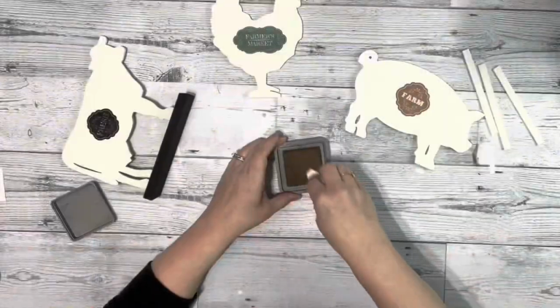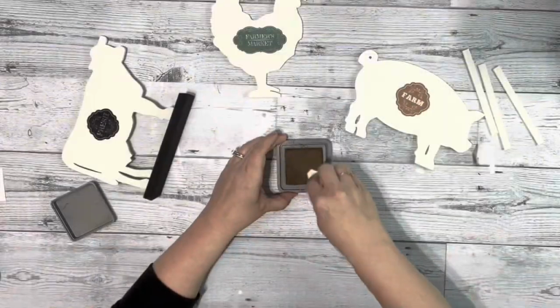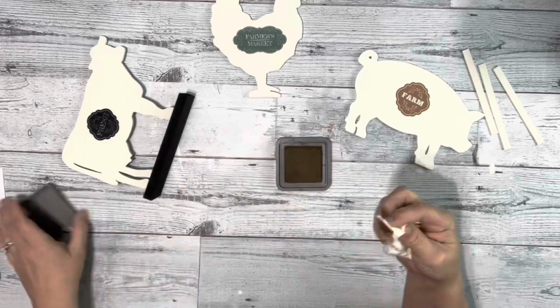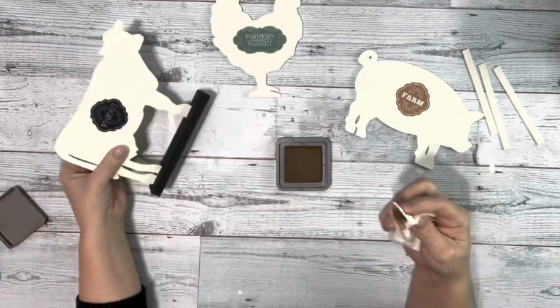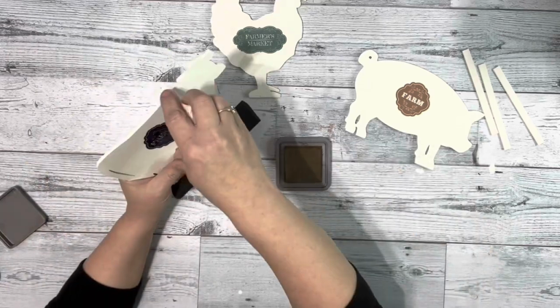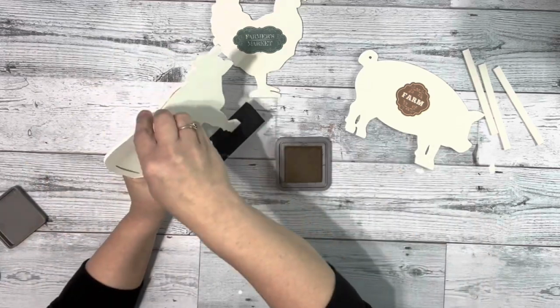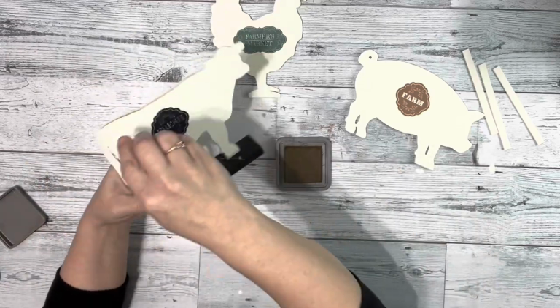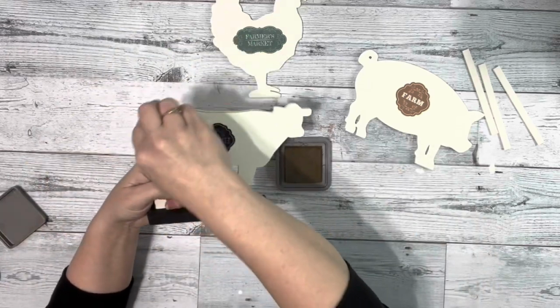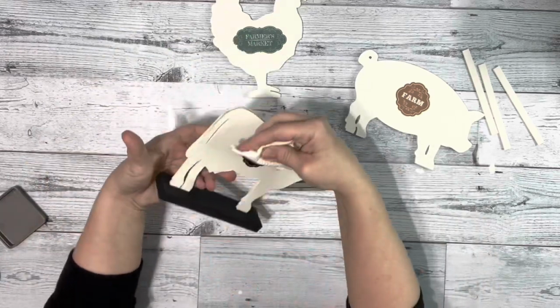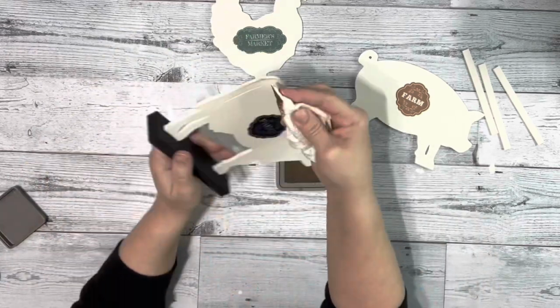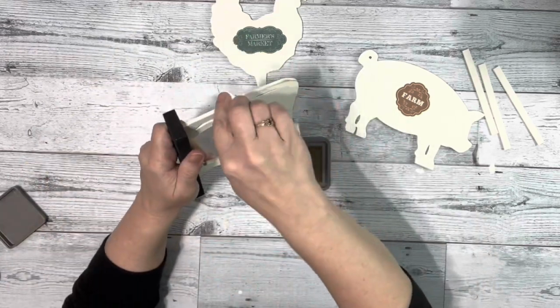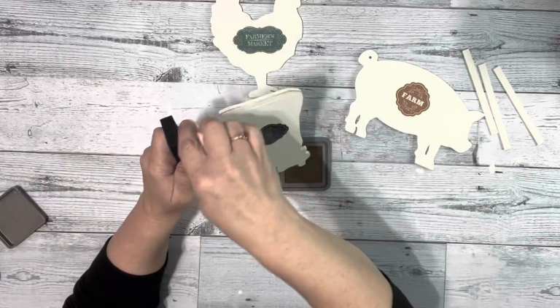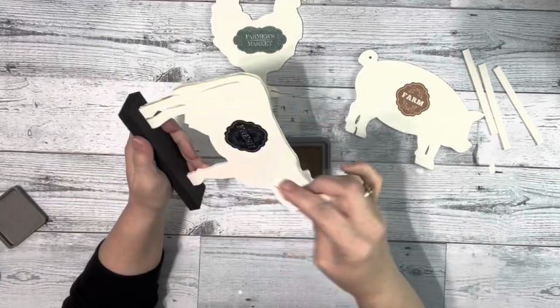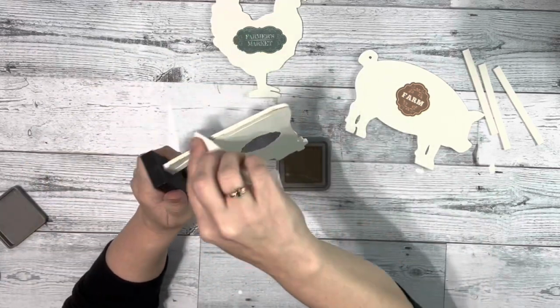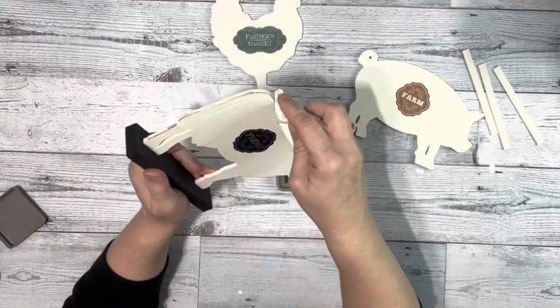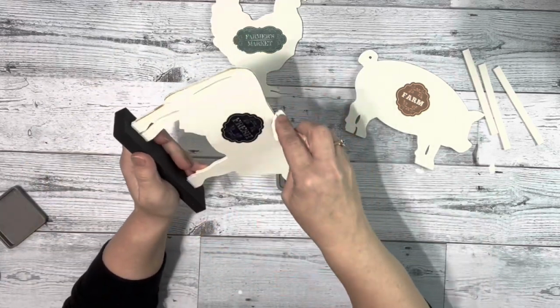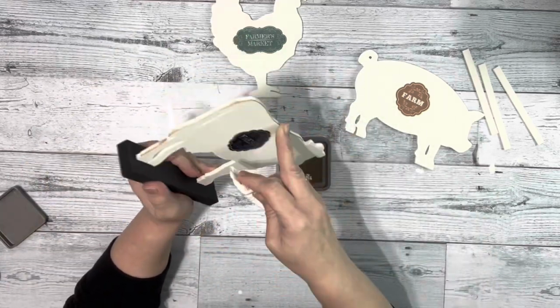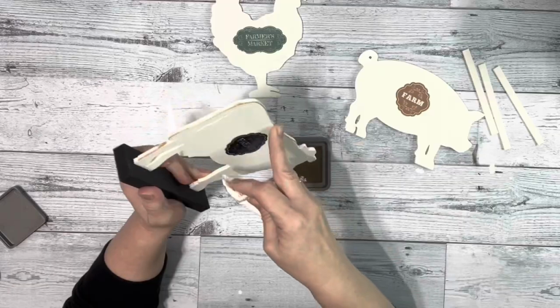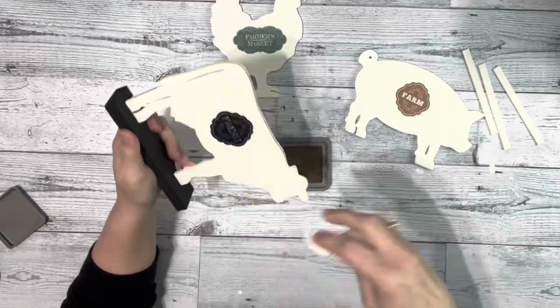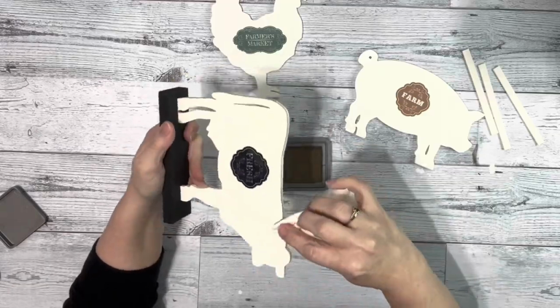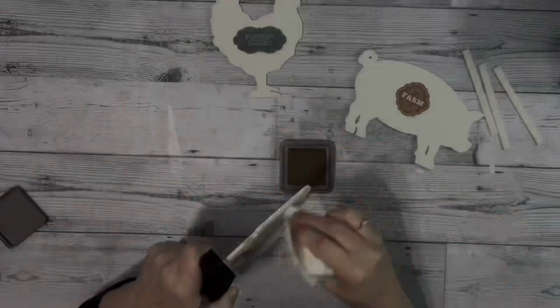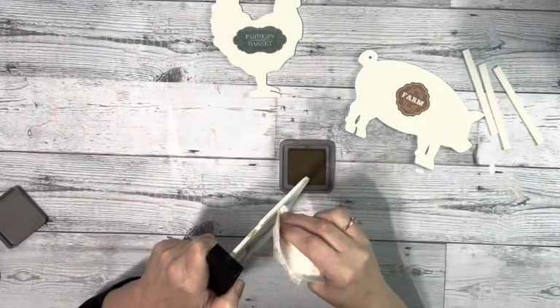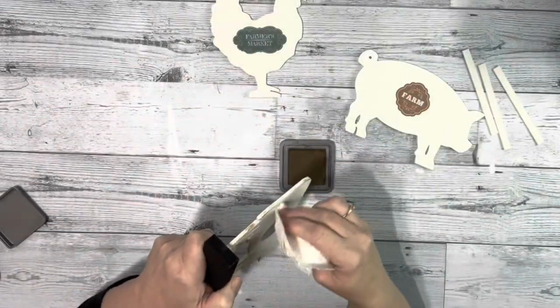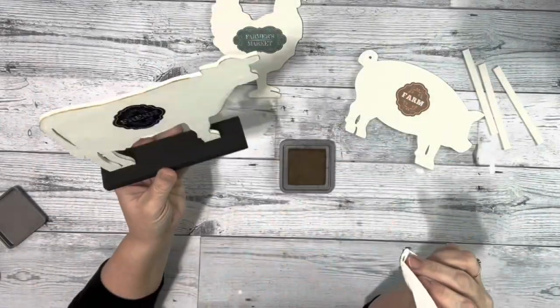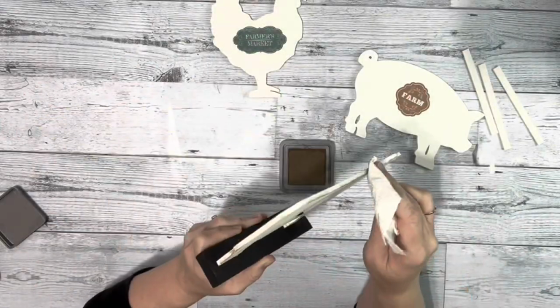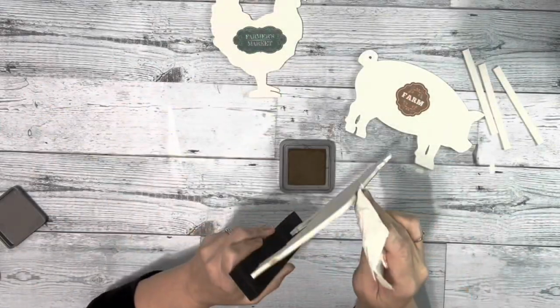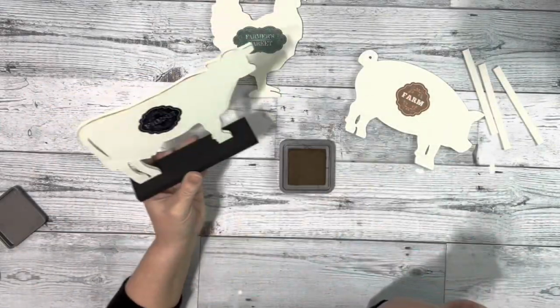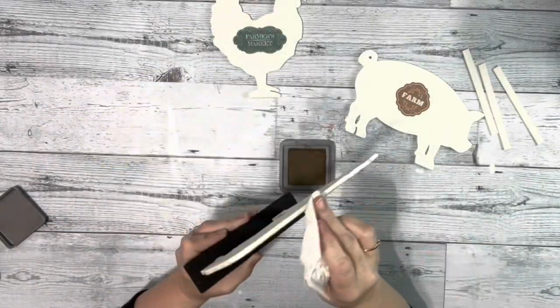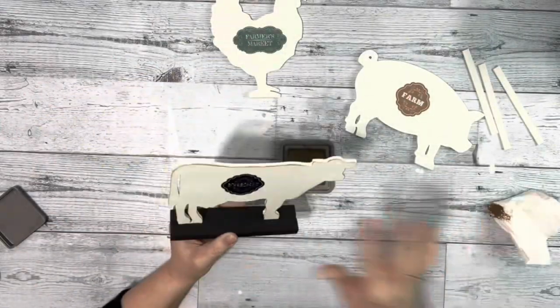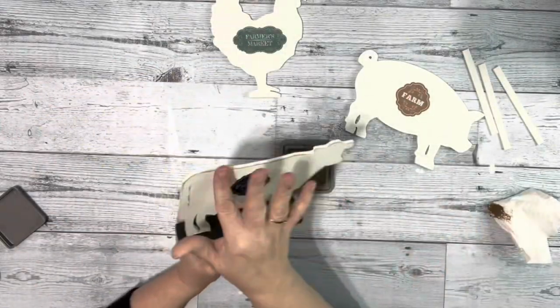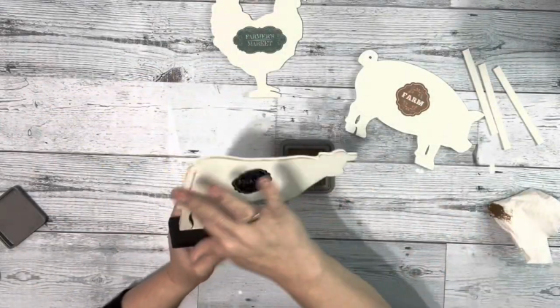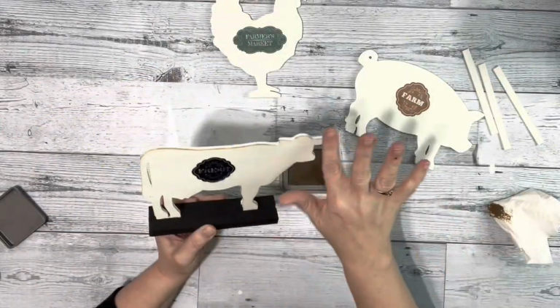Next I took a paper towel and just rubbed it on the distress oxide pad and then distressed the outer edge of each of the animals and blended it in with my finger.